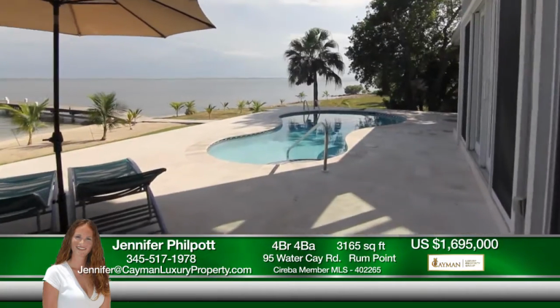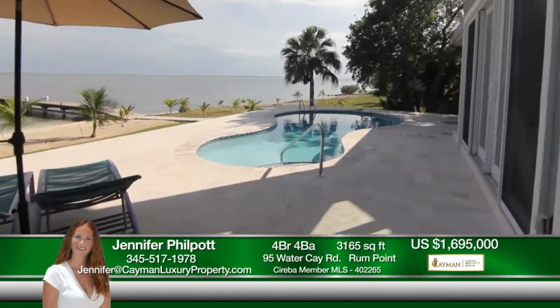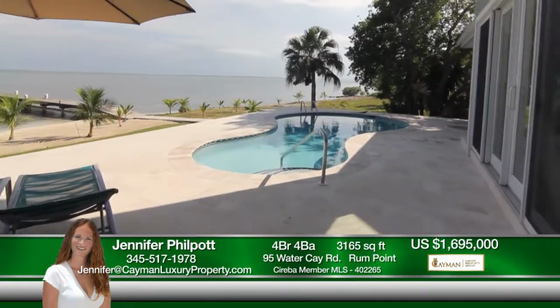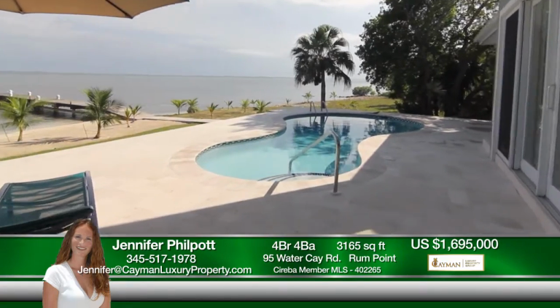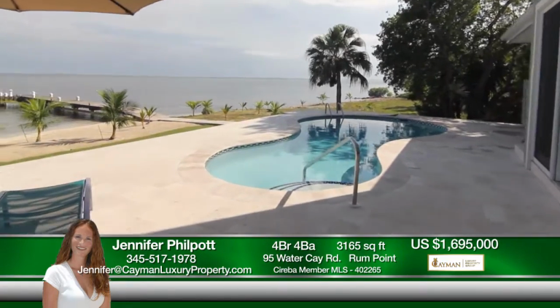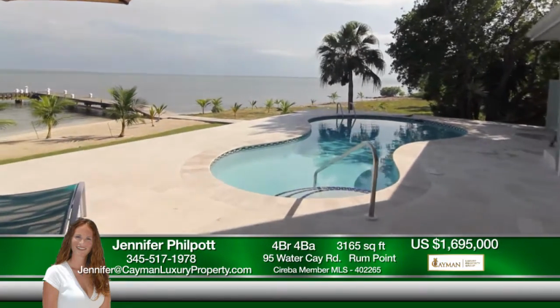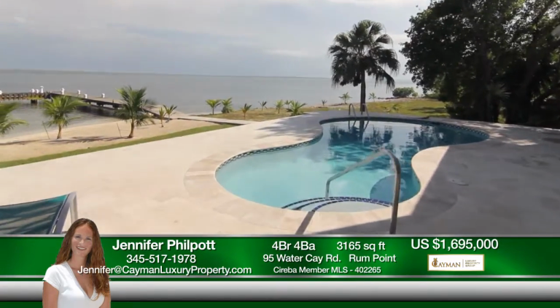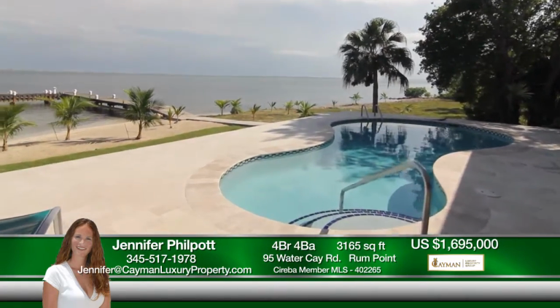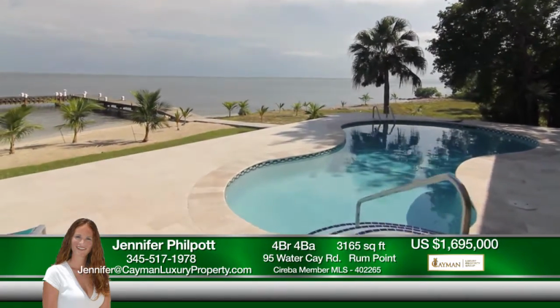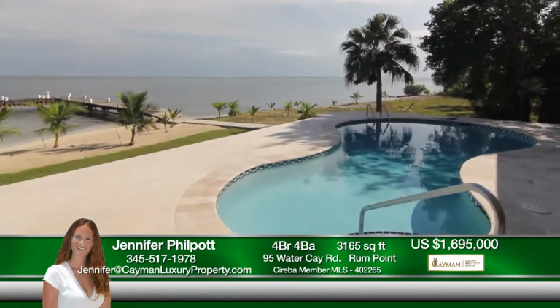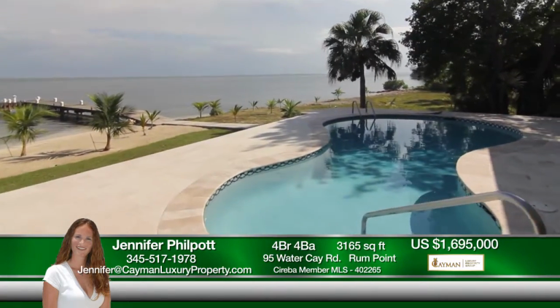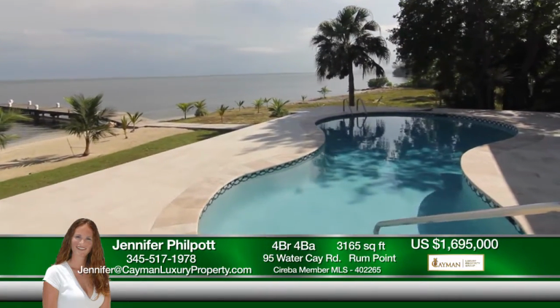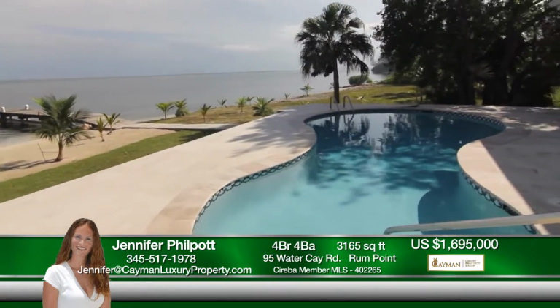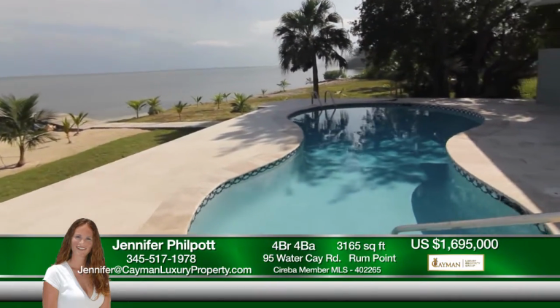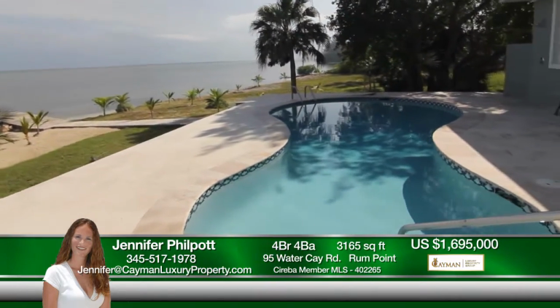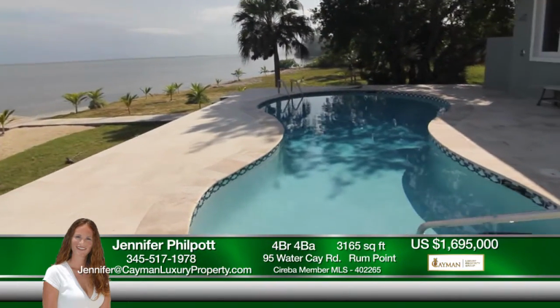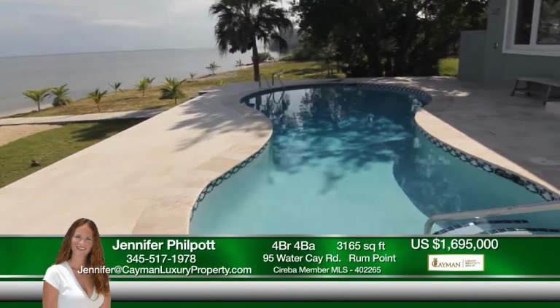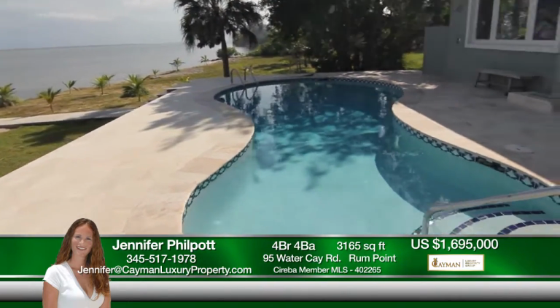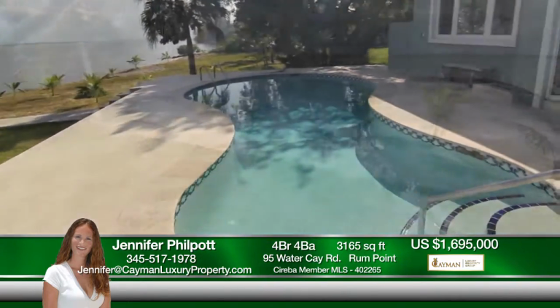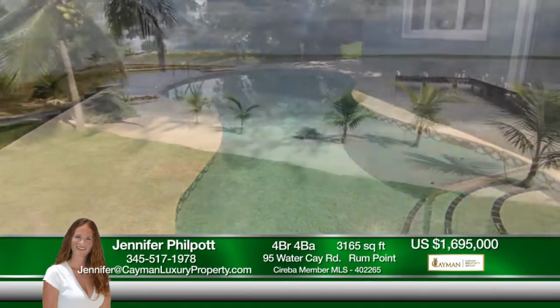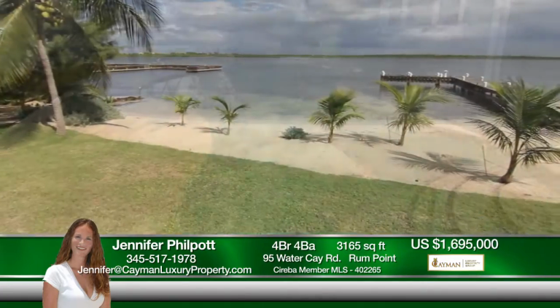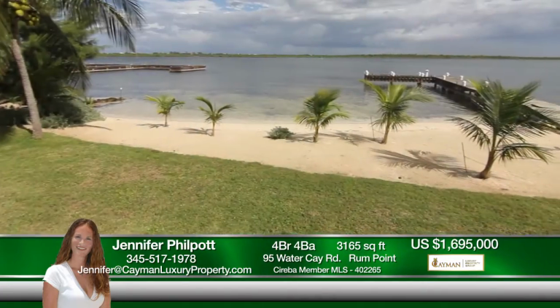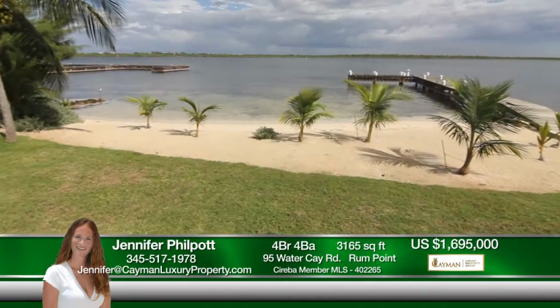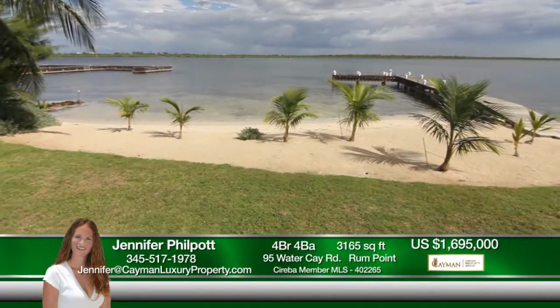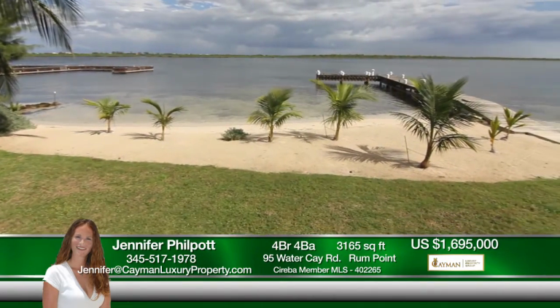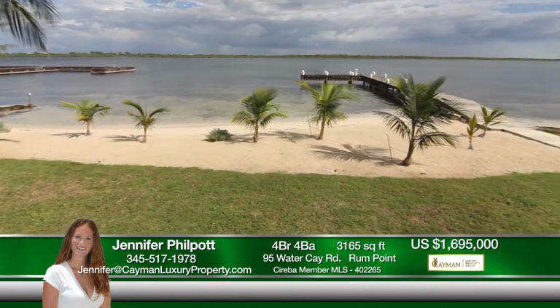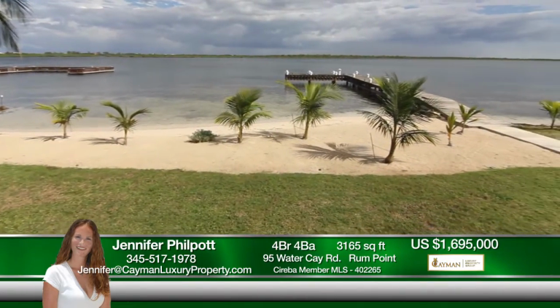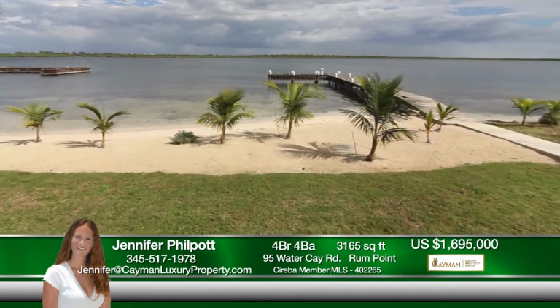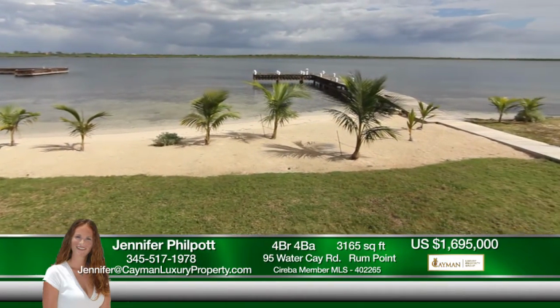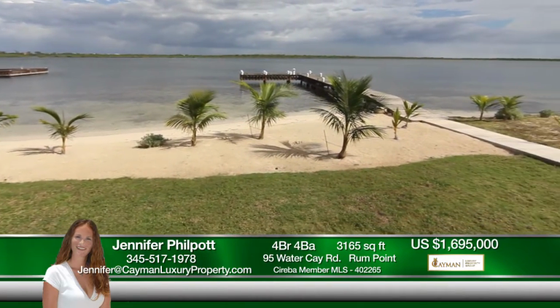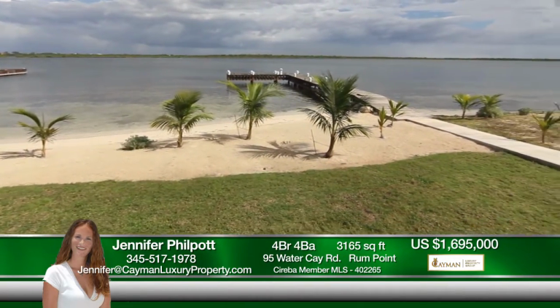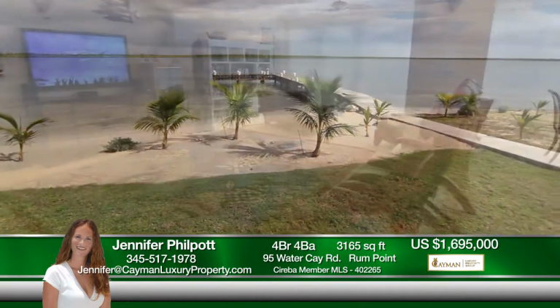Gentle breezes and a fabulous aspect provide the perfect spot for relaxing on the large pool deck. Your privacy is assured with no intrusion from beach walkers.